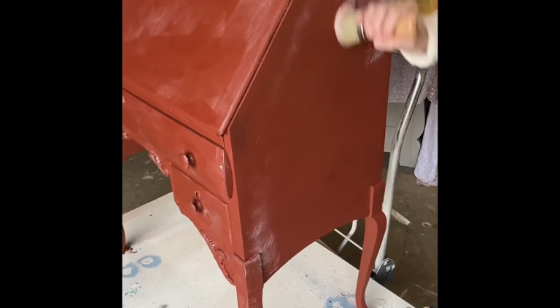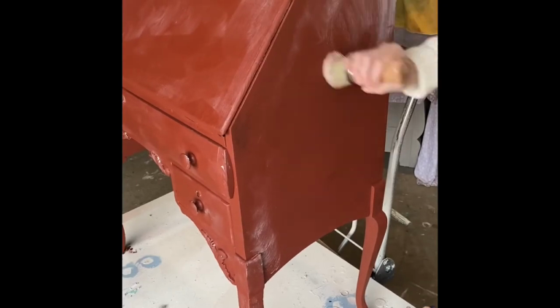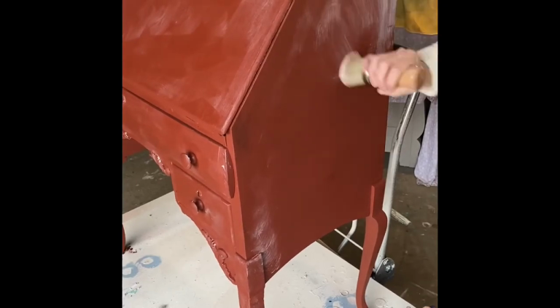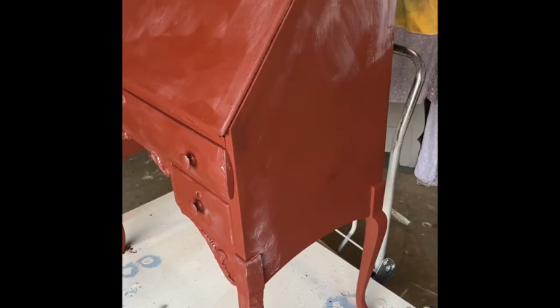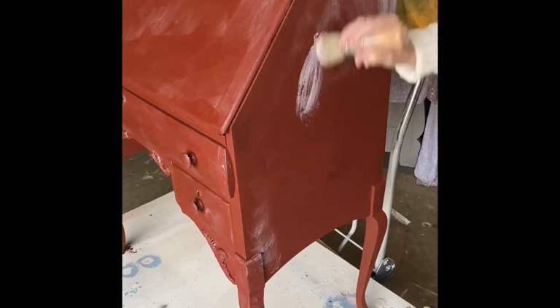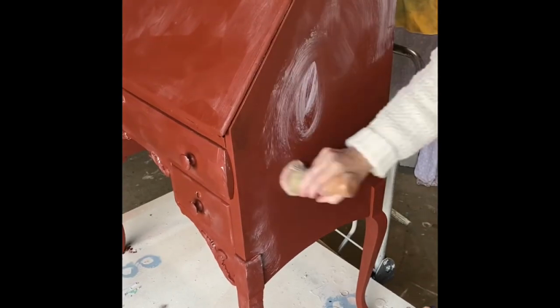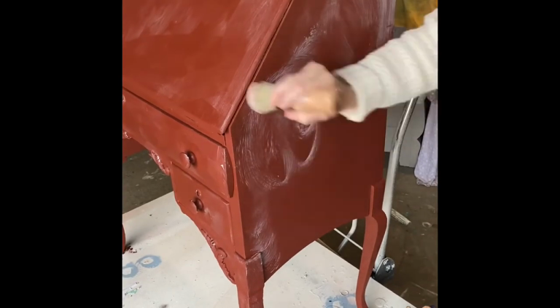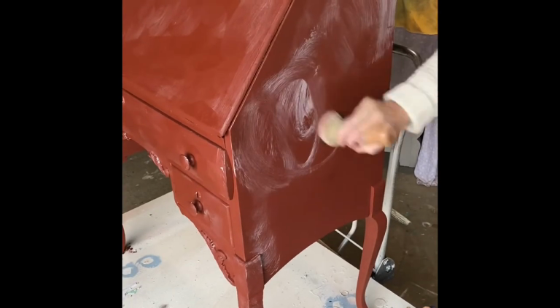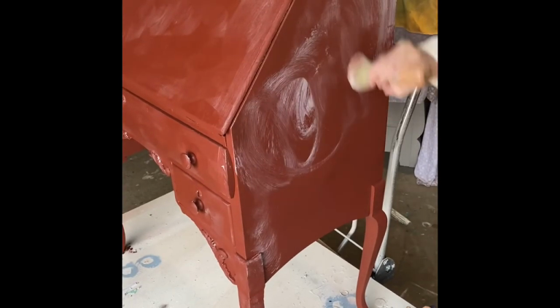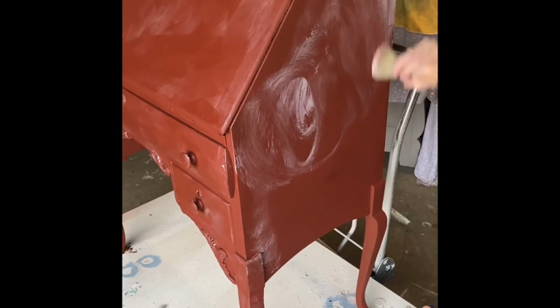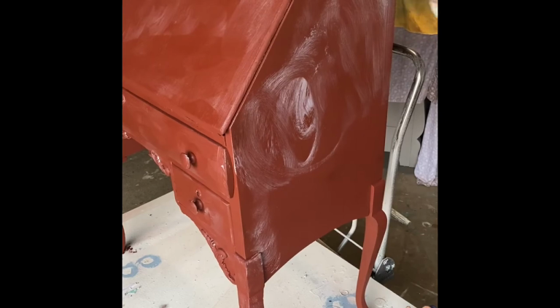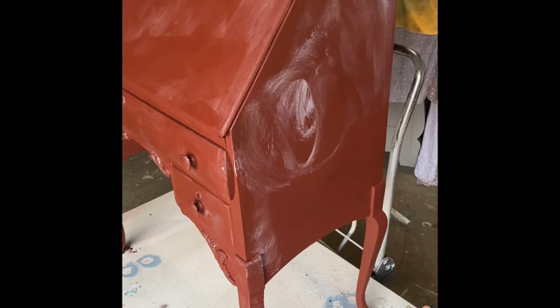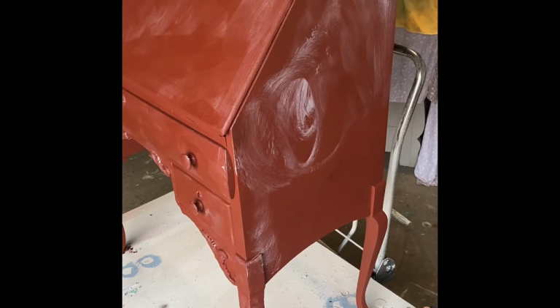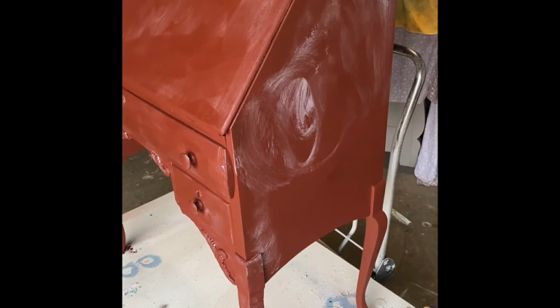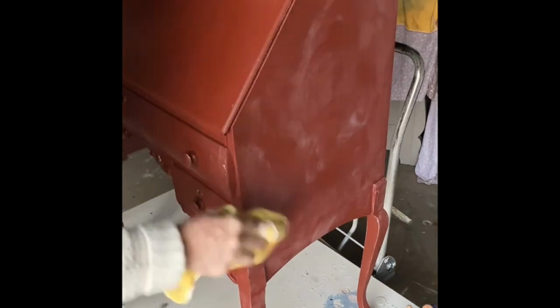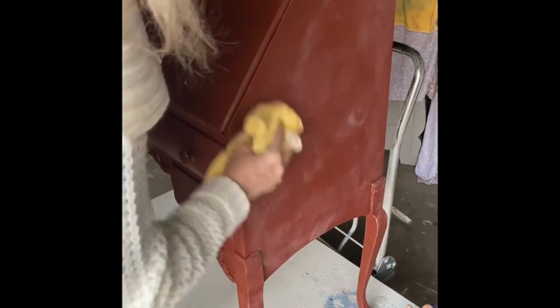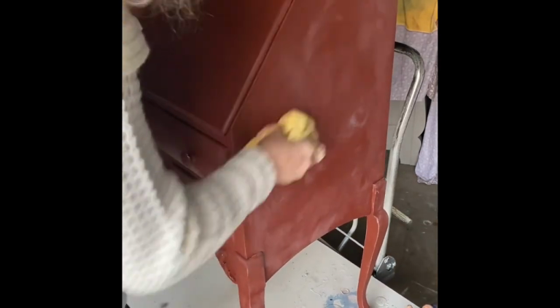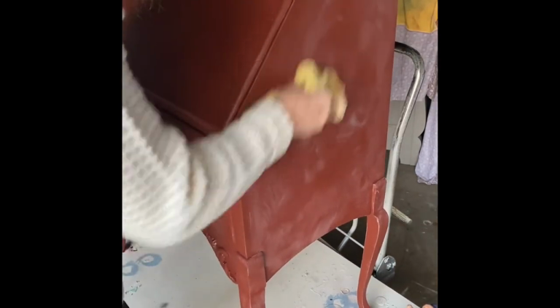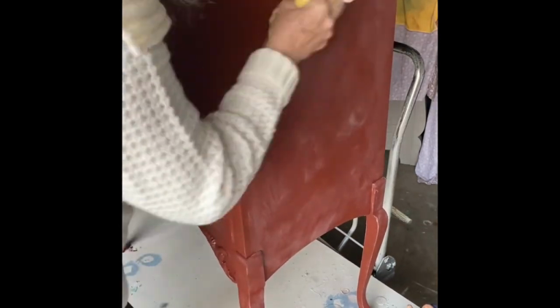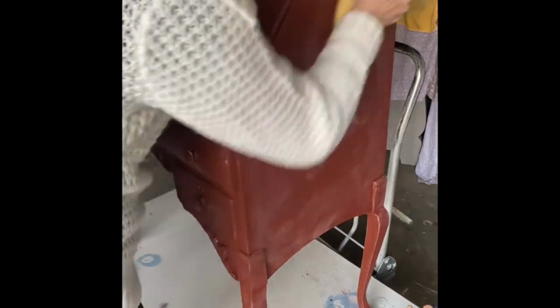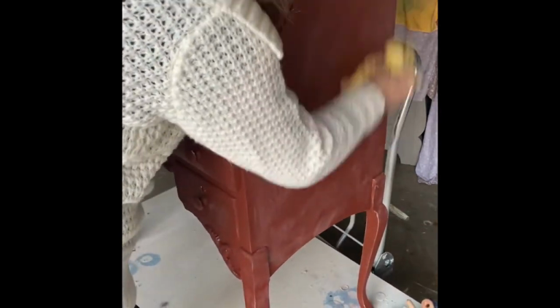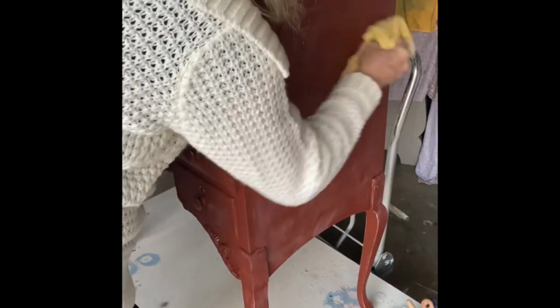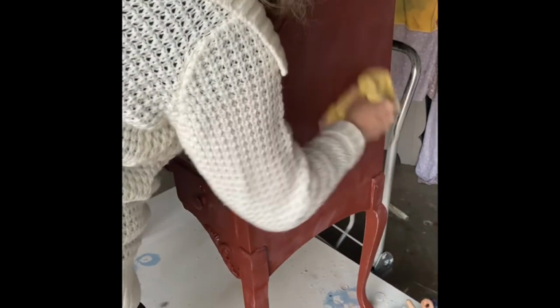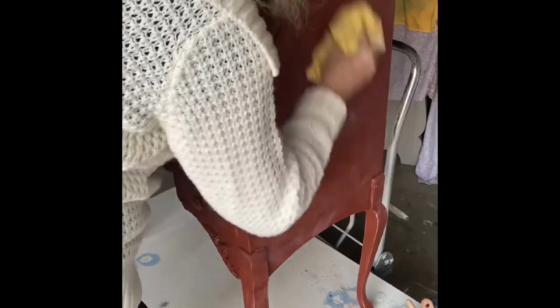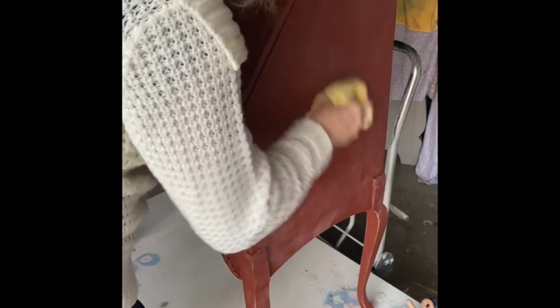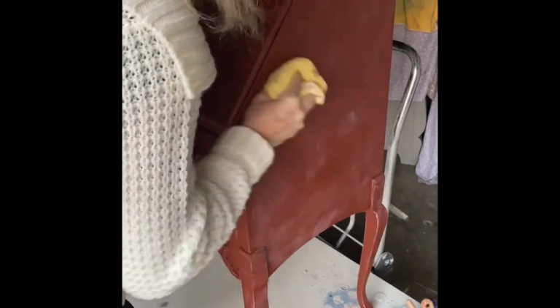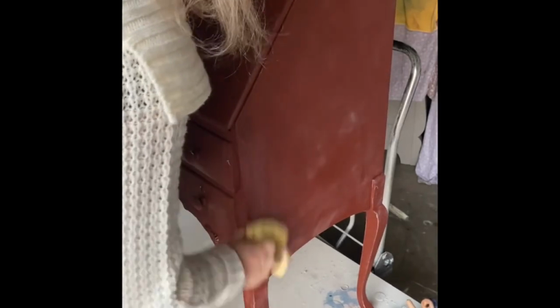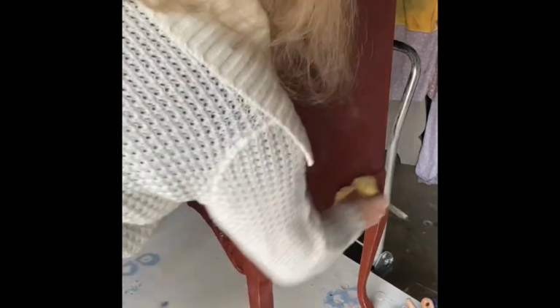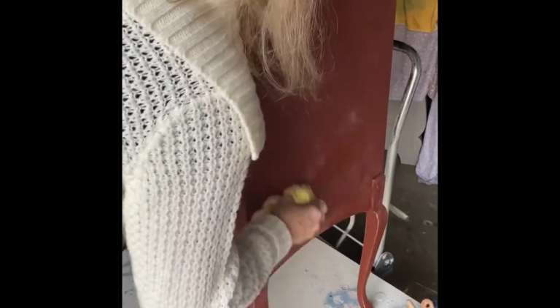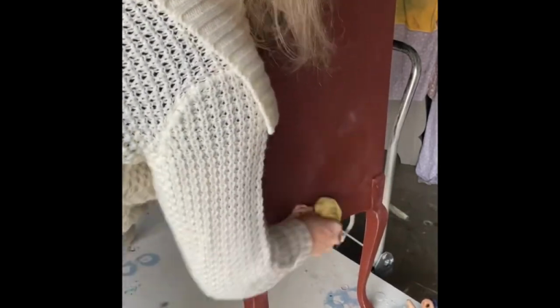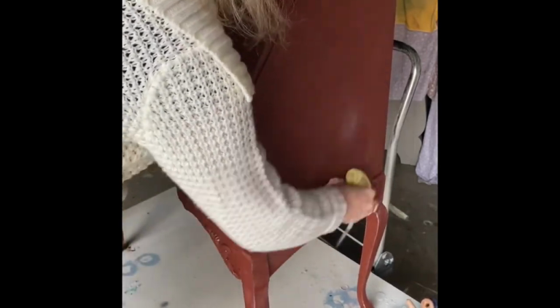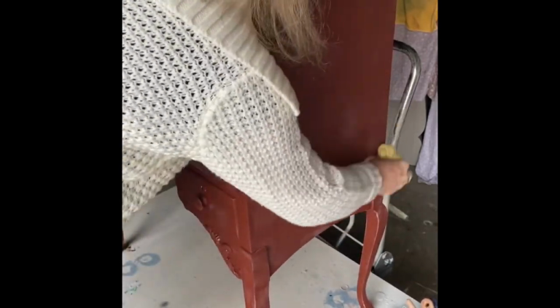To seal the piece I use Dixie Belle's Best Dang Wax in clear. I apply it with my brush and then go over it again with a very soft cloth and buff it in, and it gives it a beautiful finish.